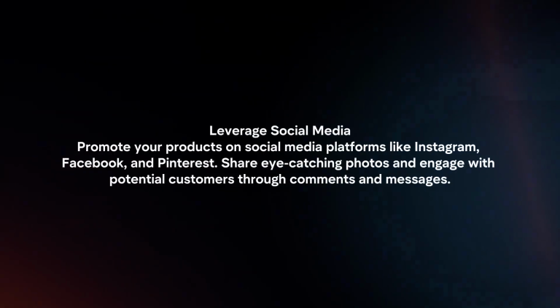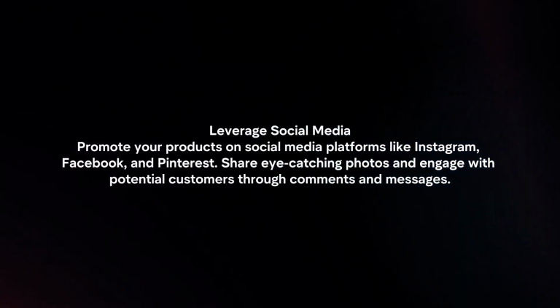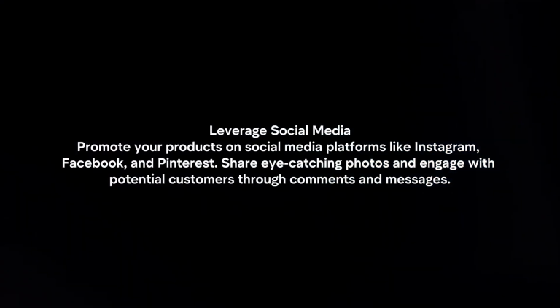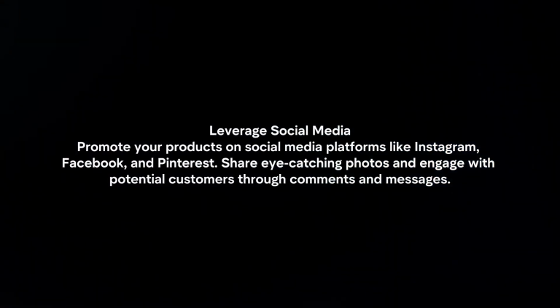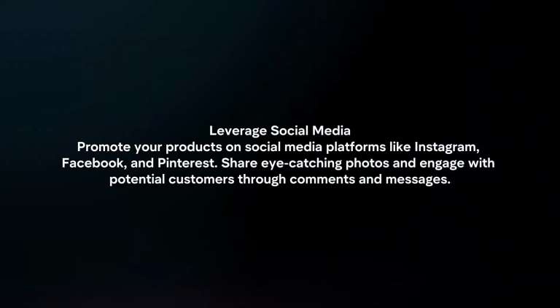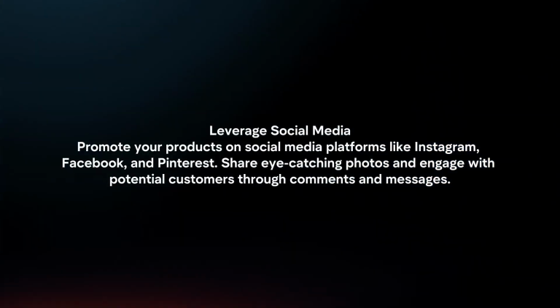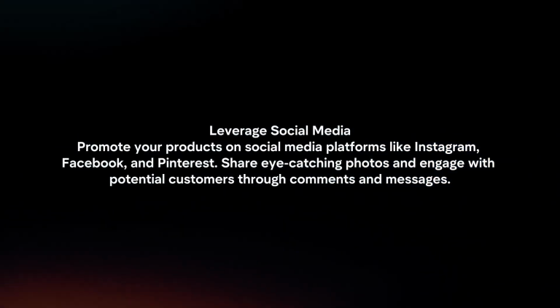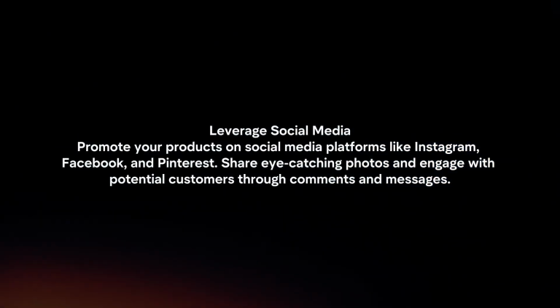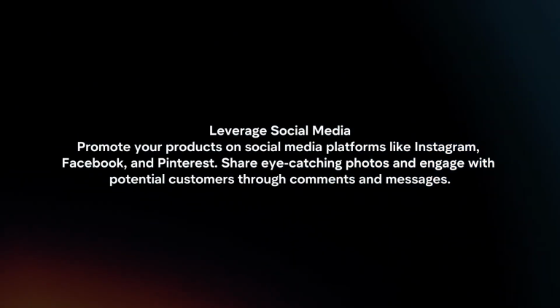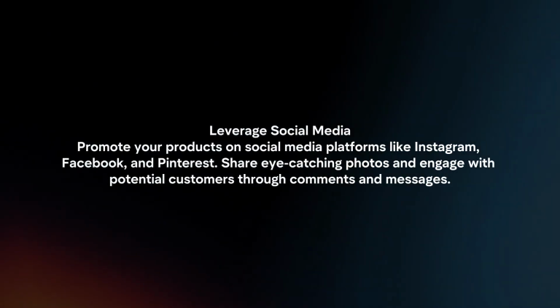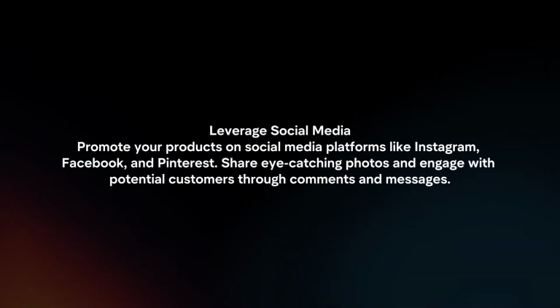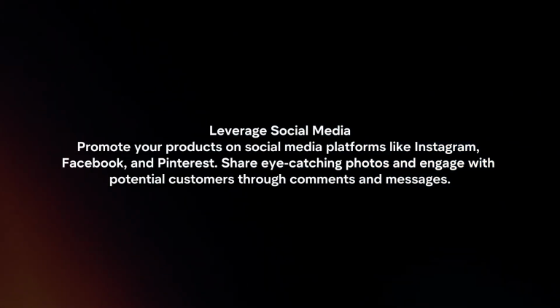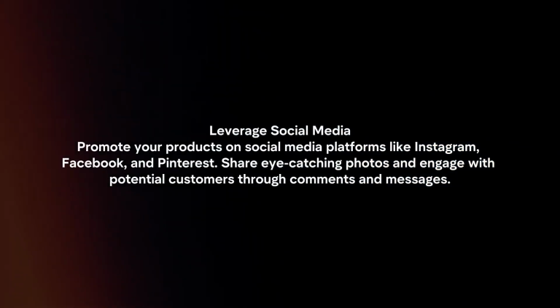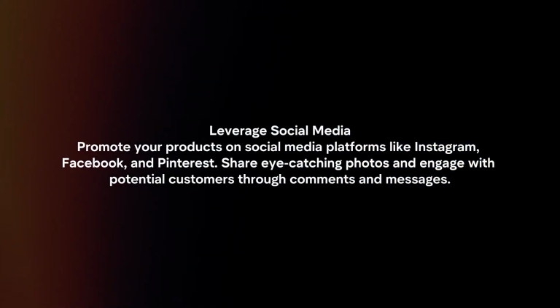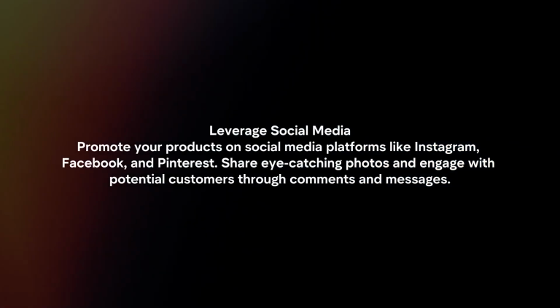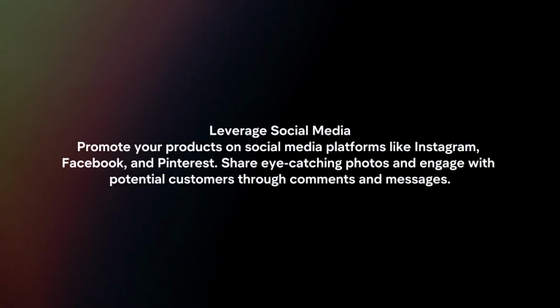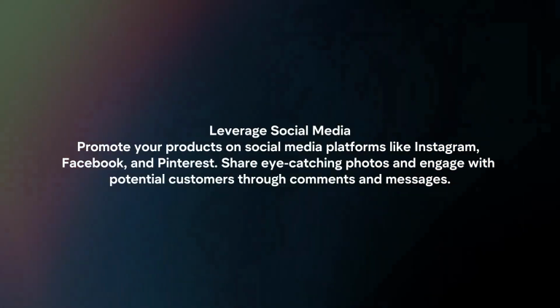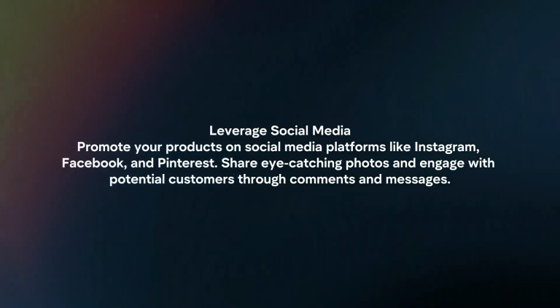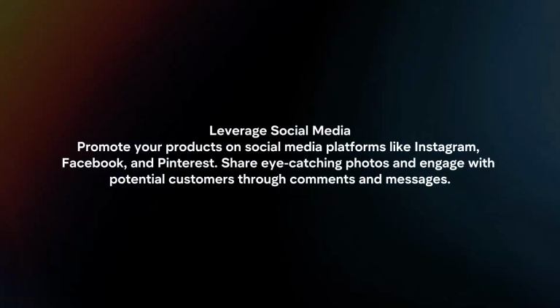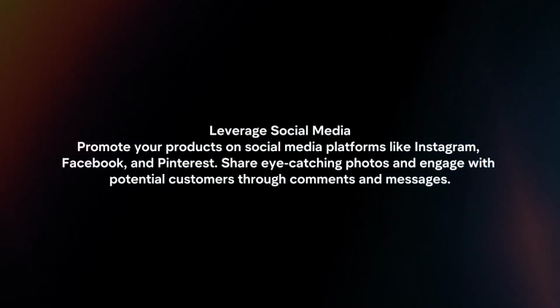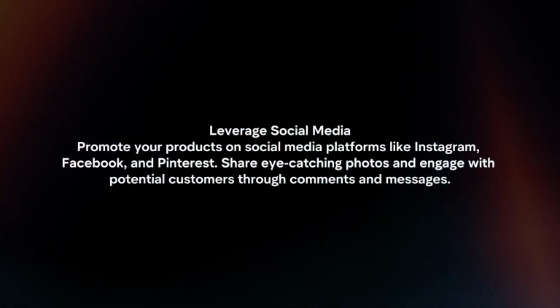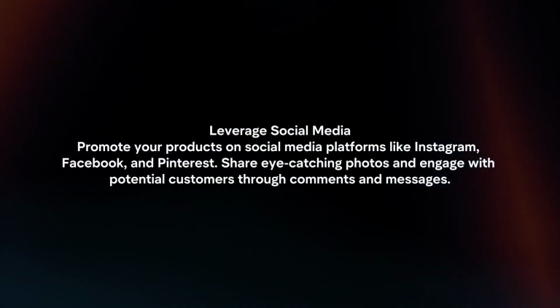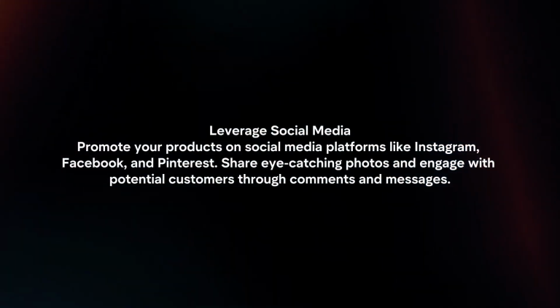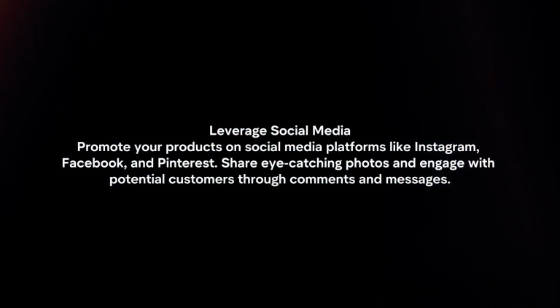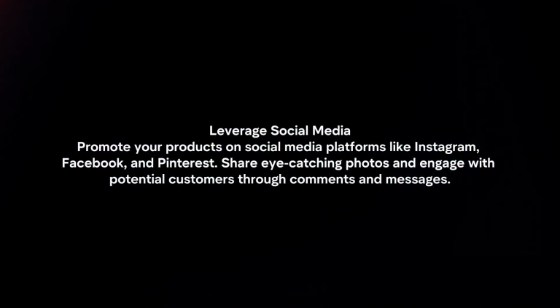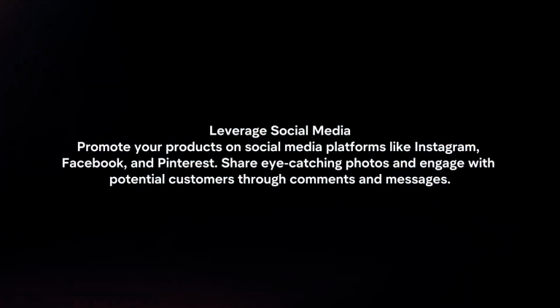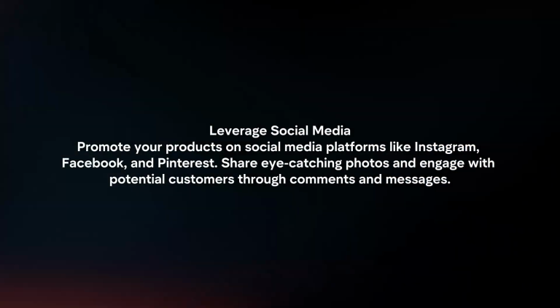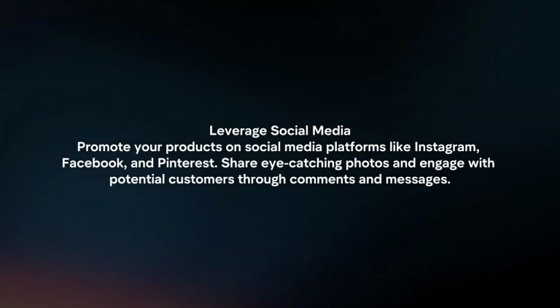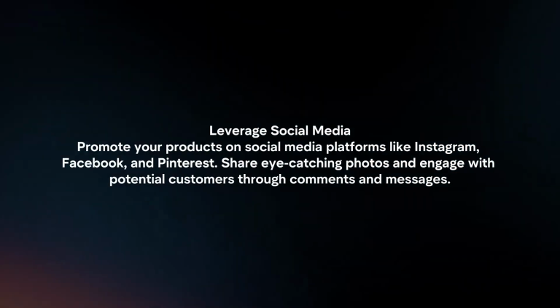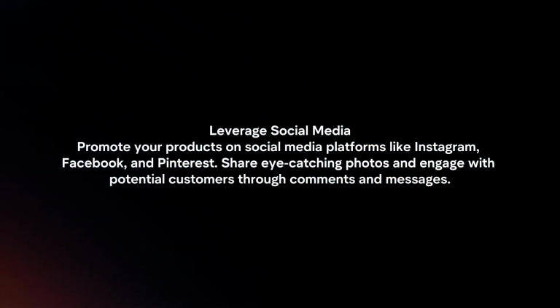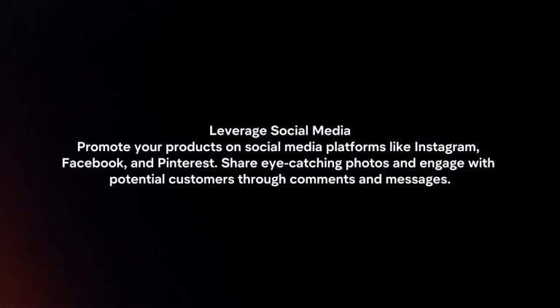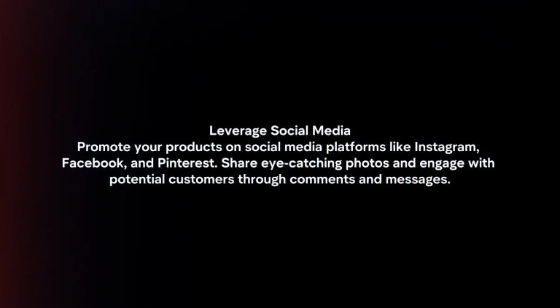Leverage social media. Promote your products on social media platforms like Instagram, Facebook and Pinterest. Share eye-catching photos and engage with potential customers through comments and messages.